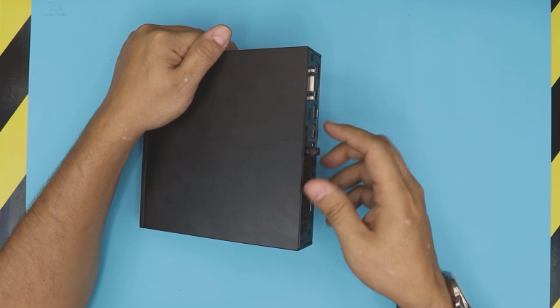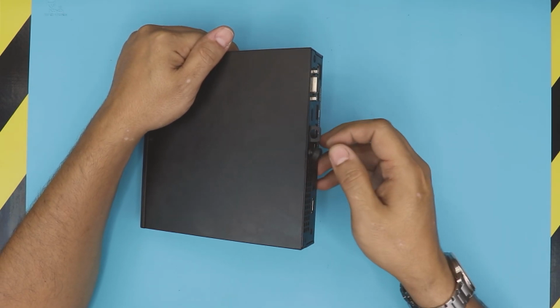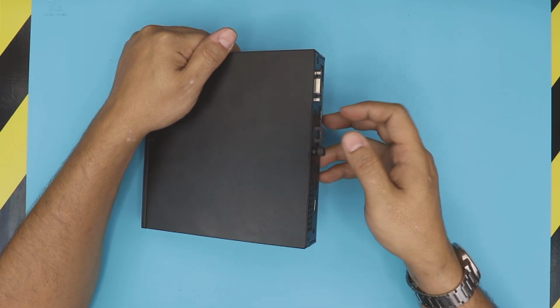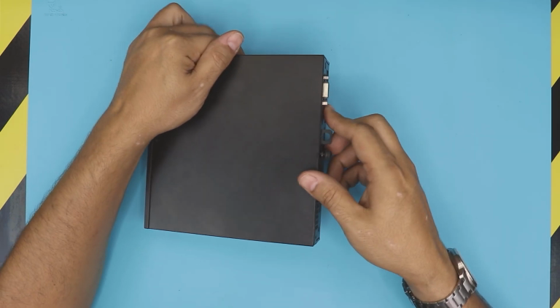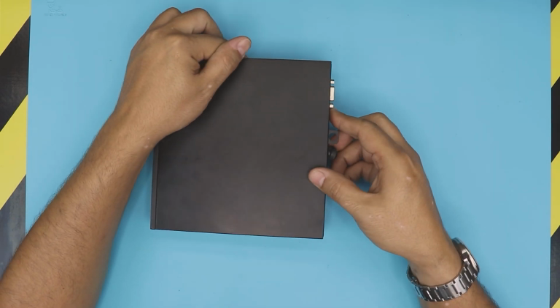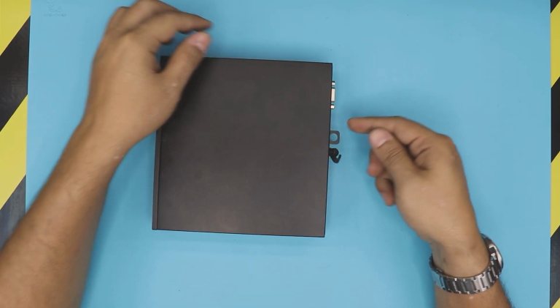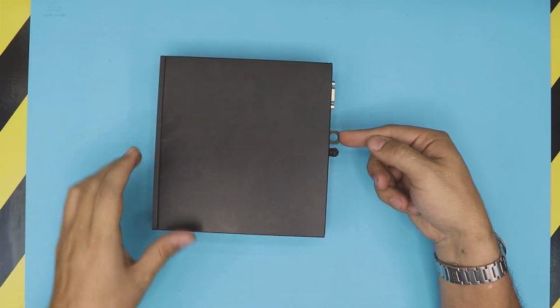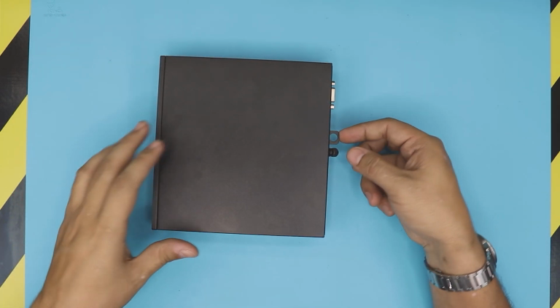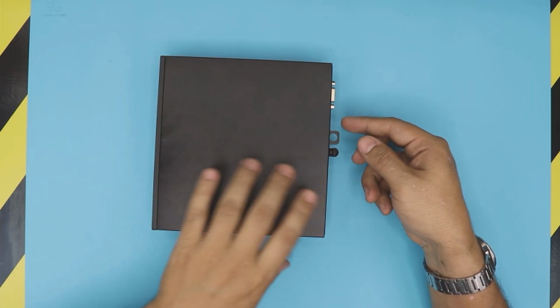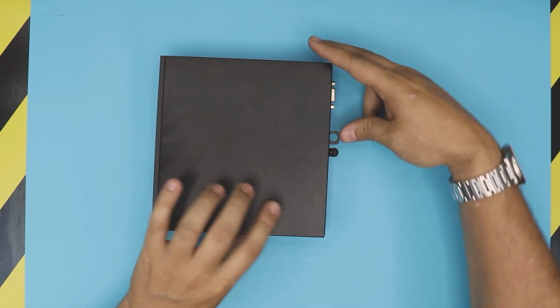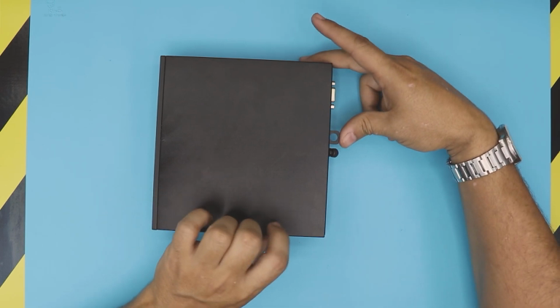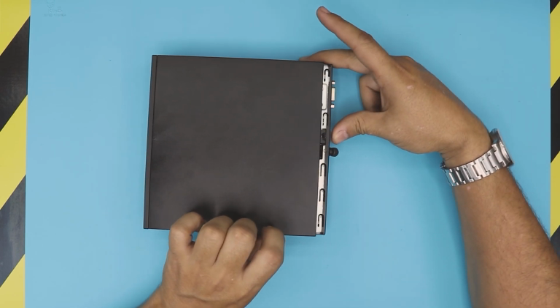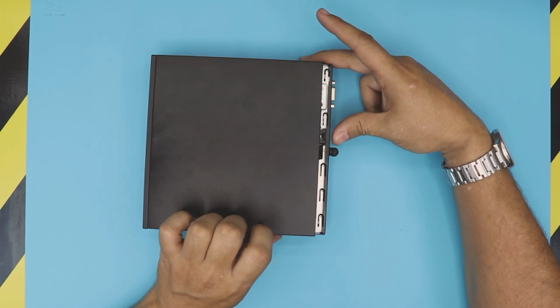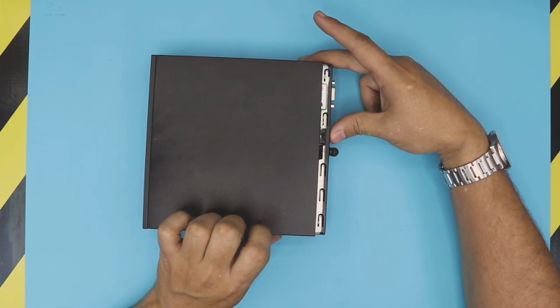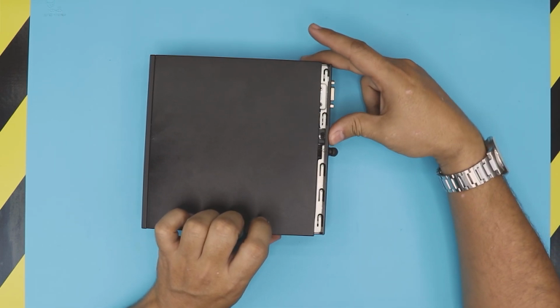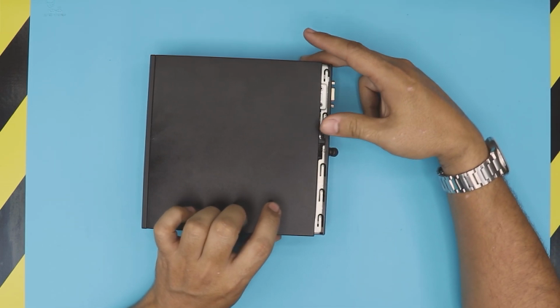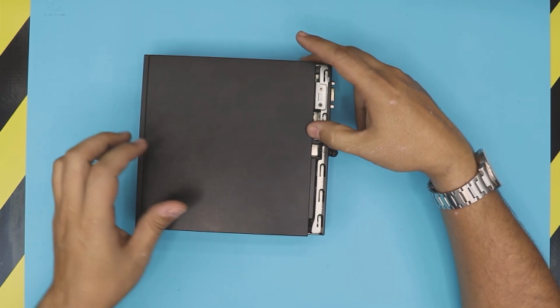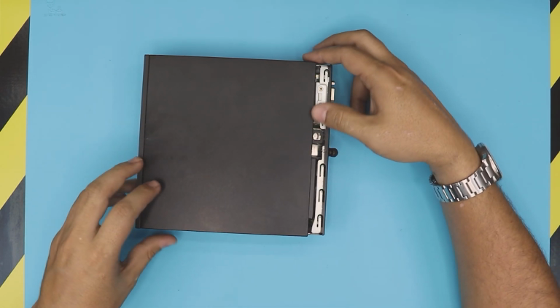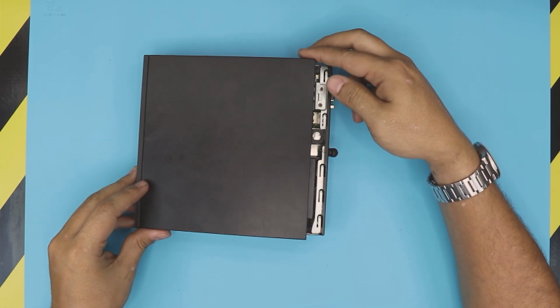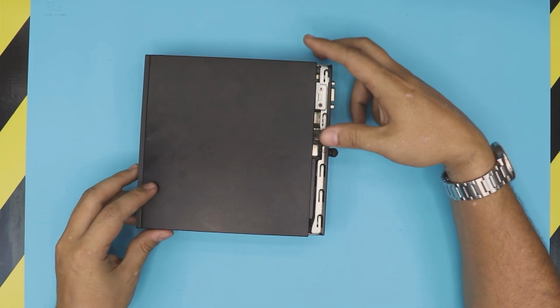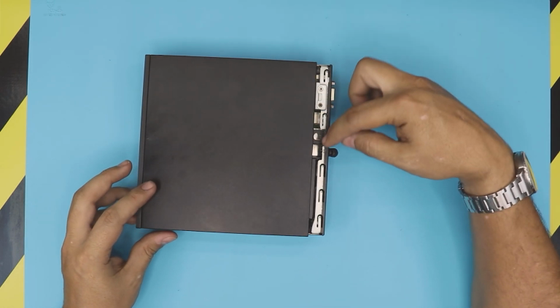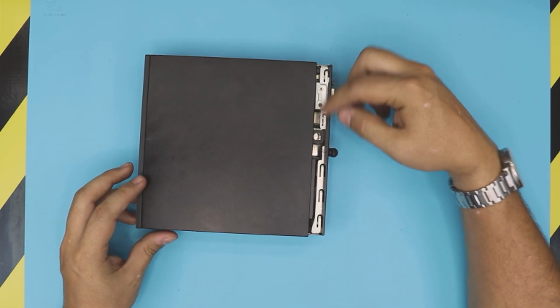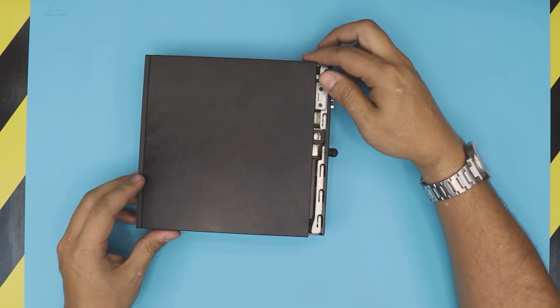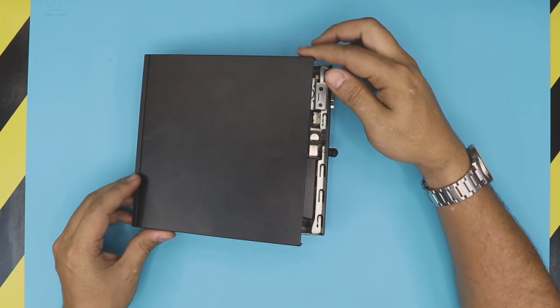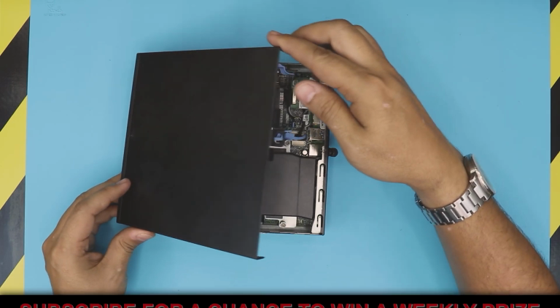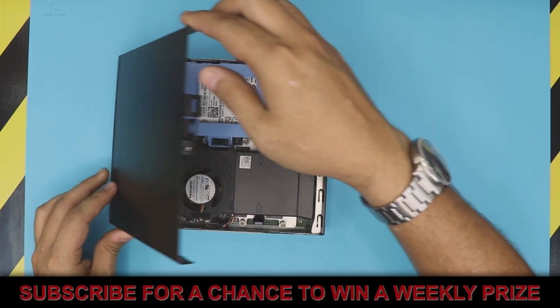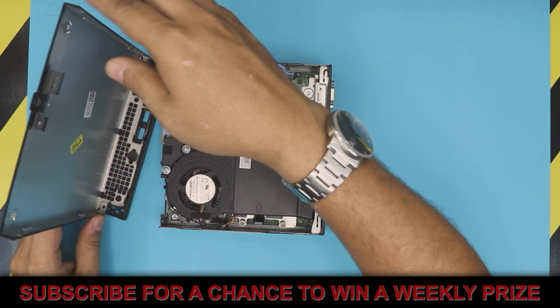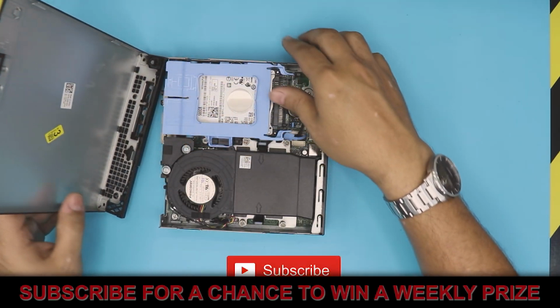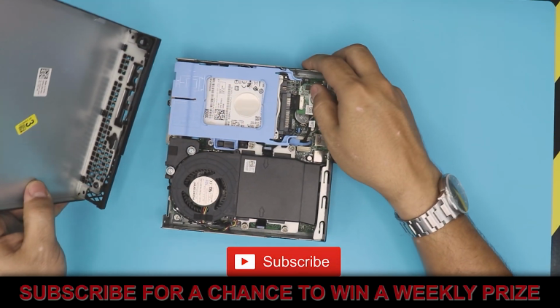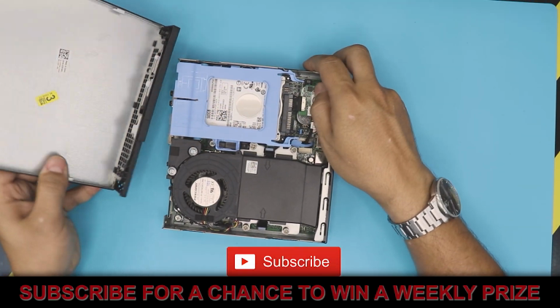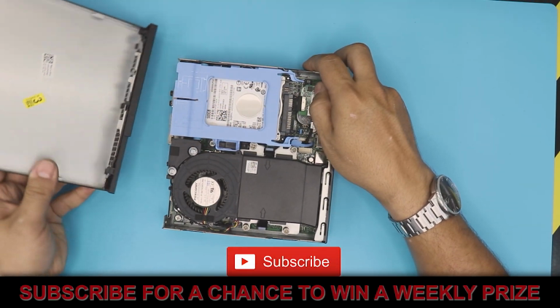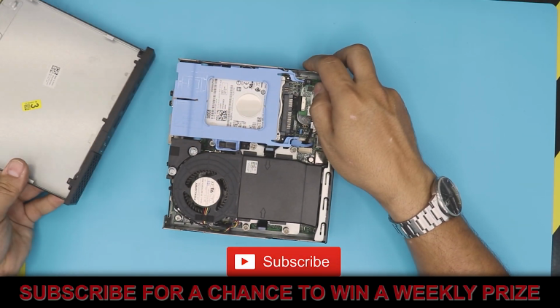Once you get it loose, all you need to do is press and hold it from the bottom, then press this trigger inward. Once it goes all the way through, lift it up — and that's the front panel.